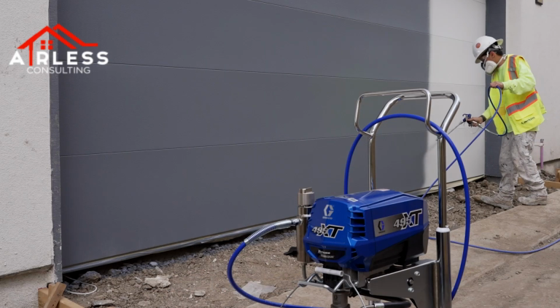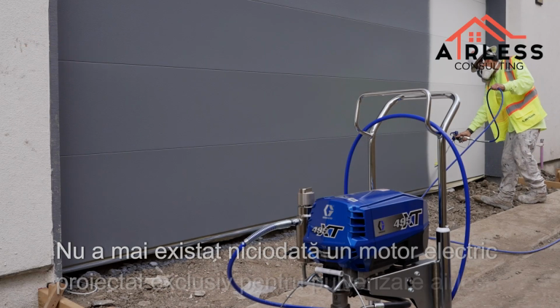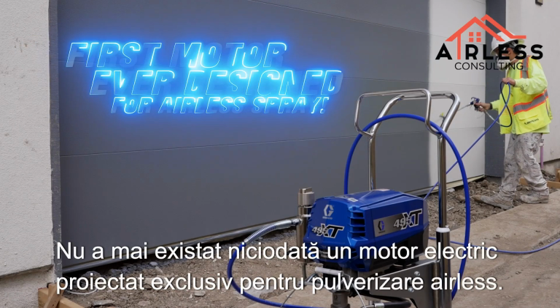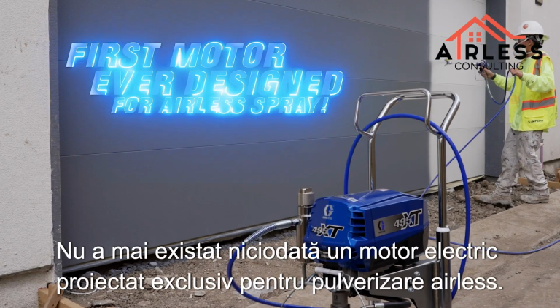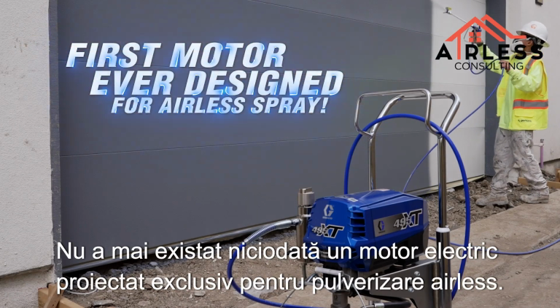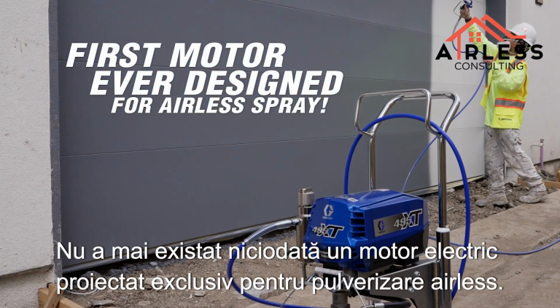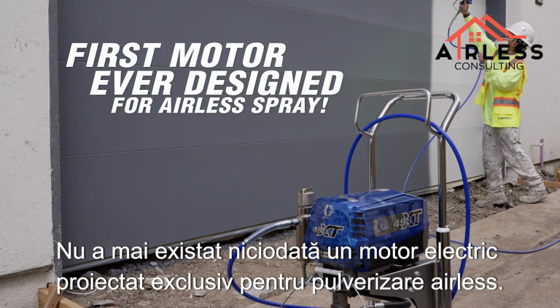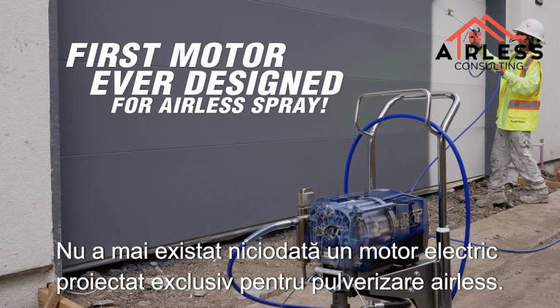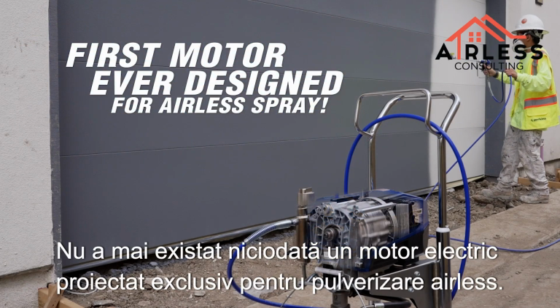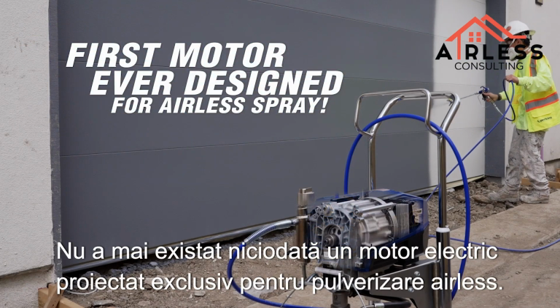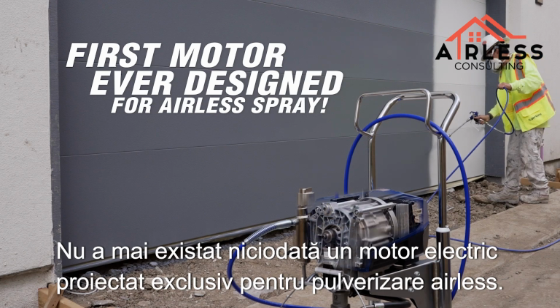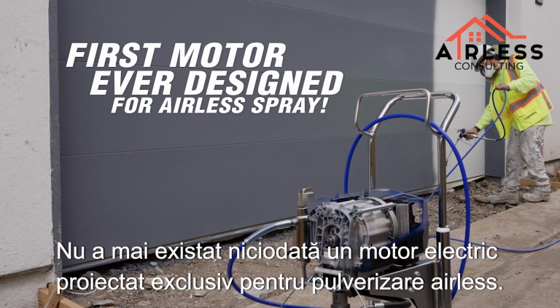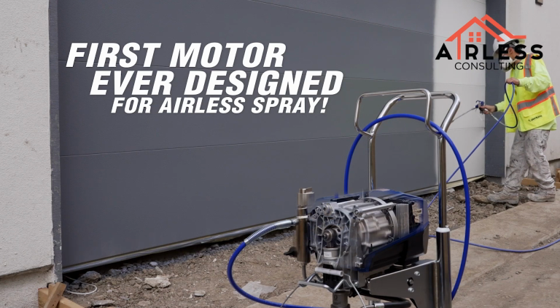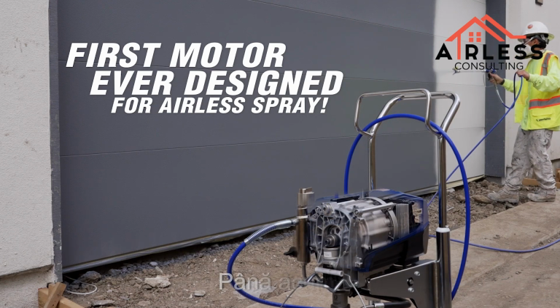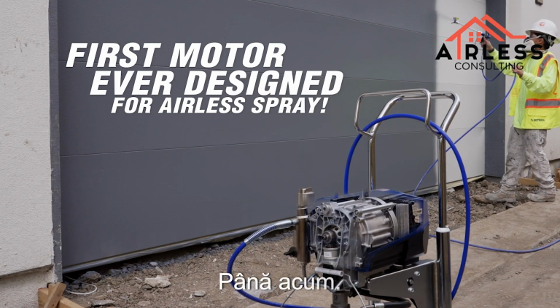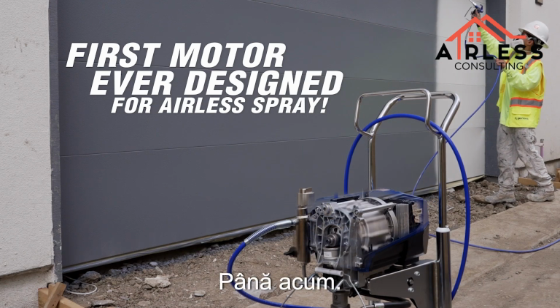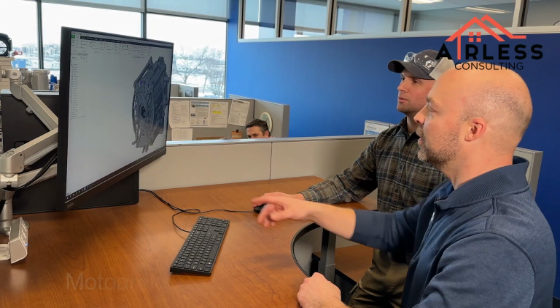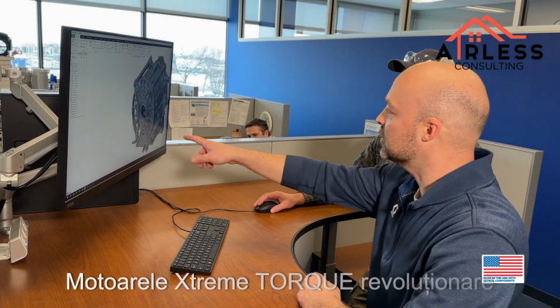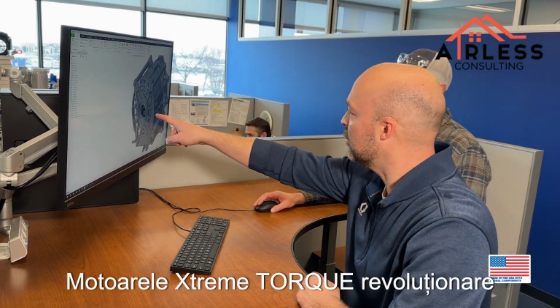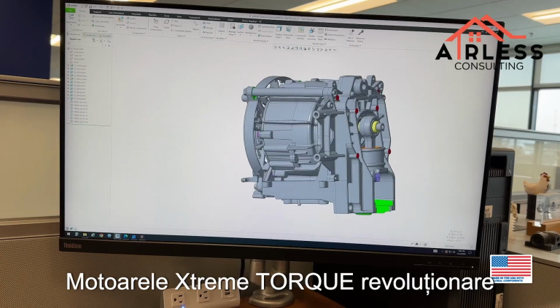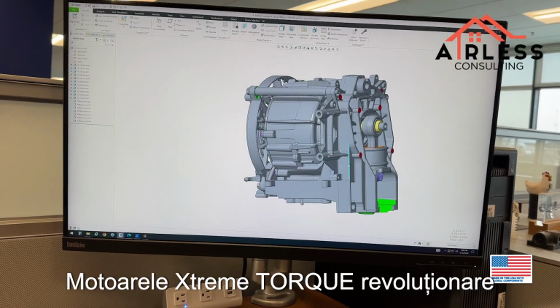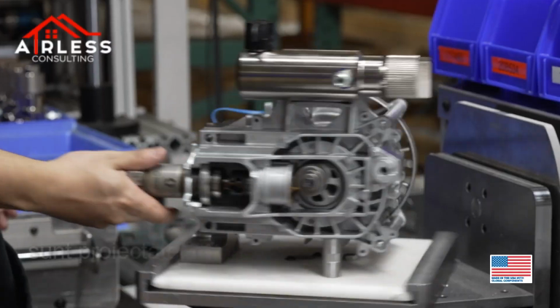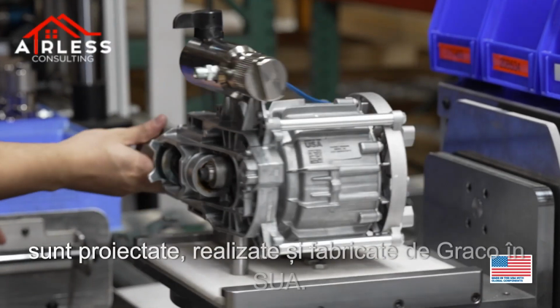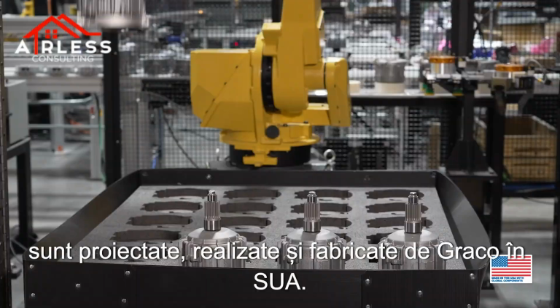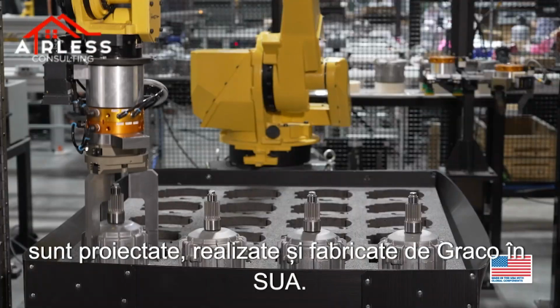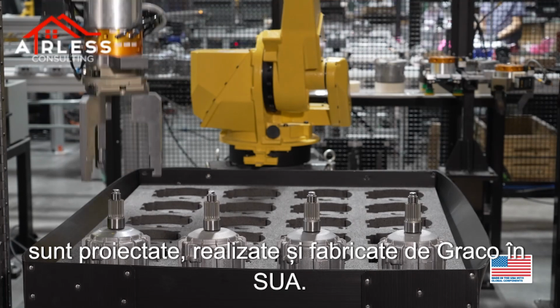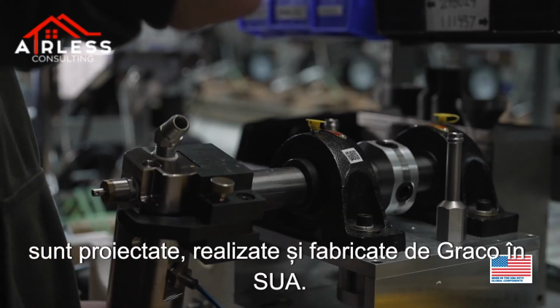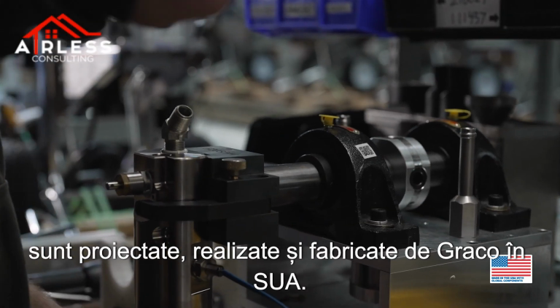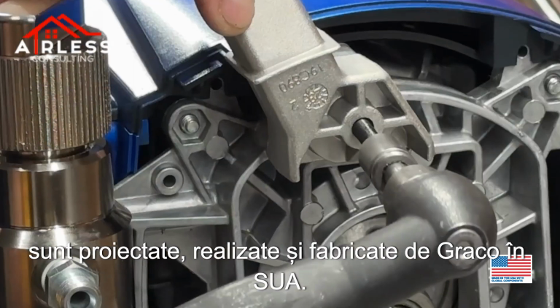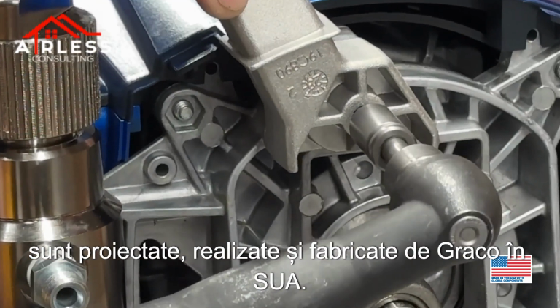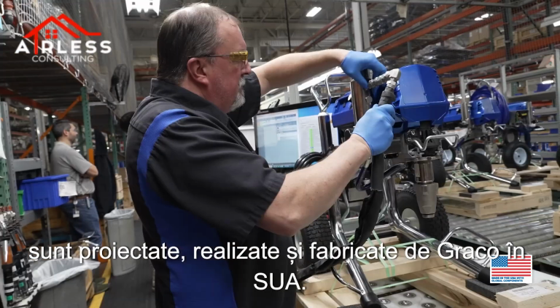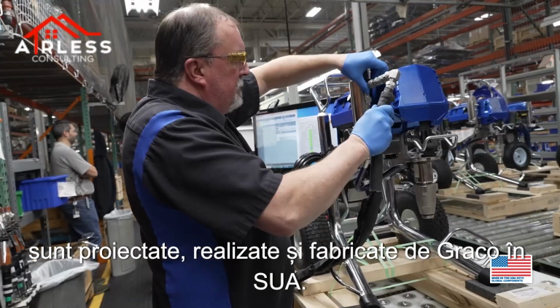There has never been an electric motor engineered exclusively for airless spray, until now. Breakthrough Extreme Torque Motors are designed, engineered, and manufactured by Graco in the USA.